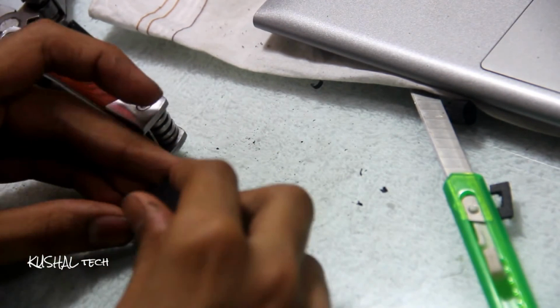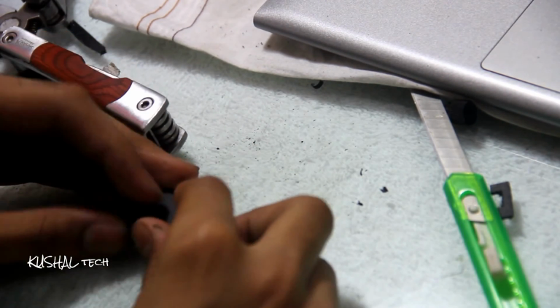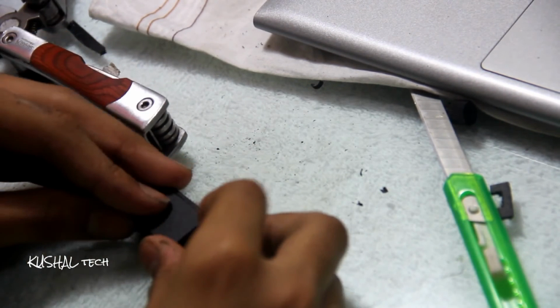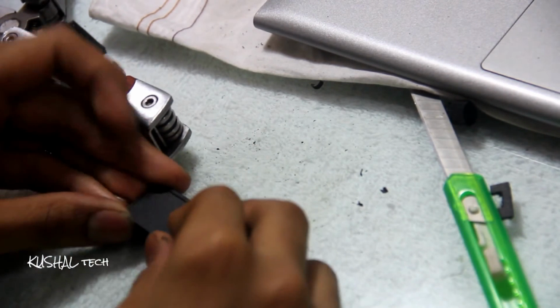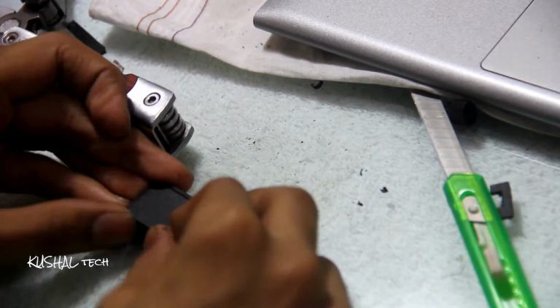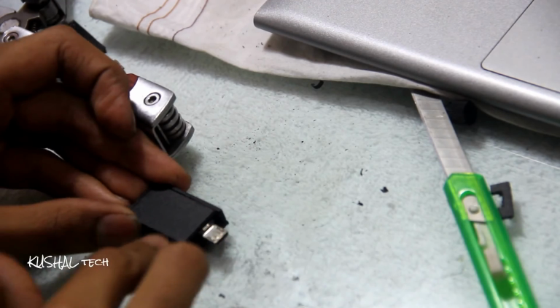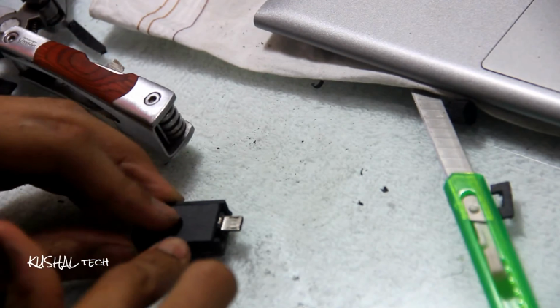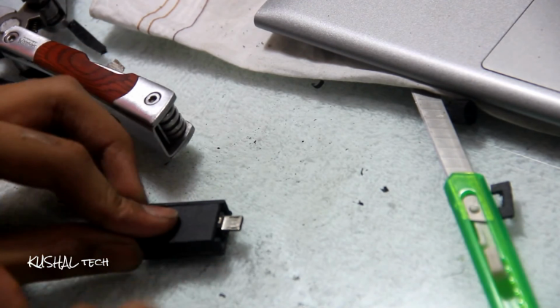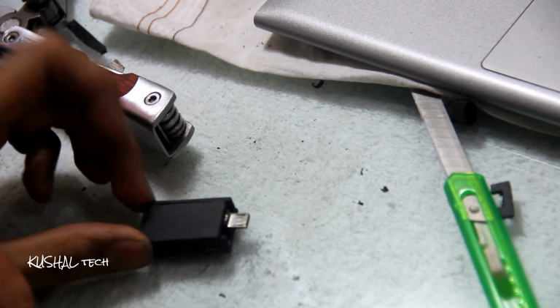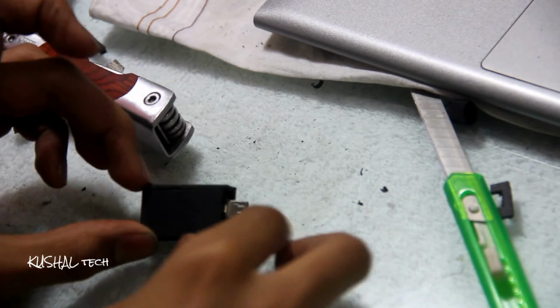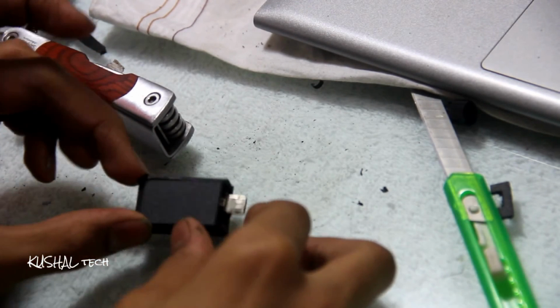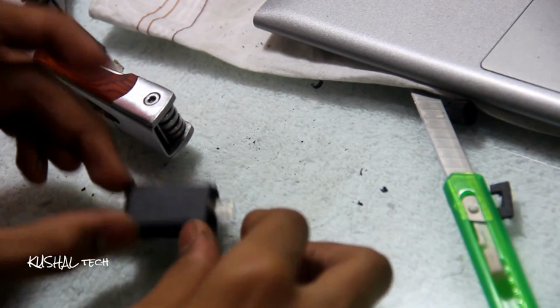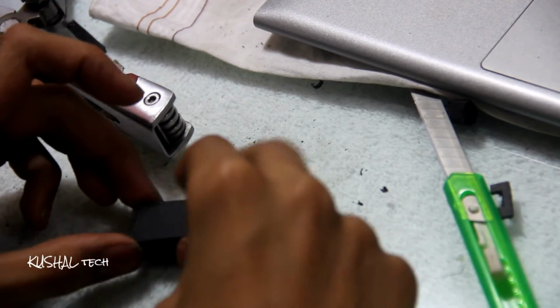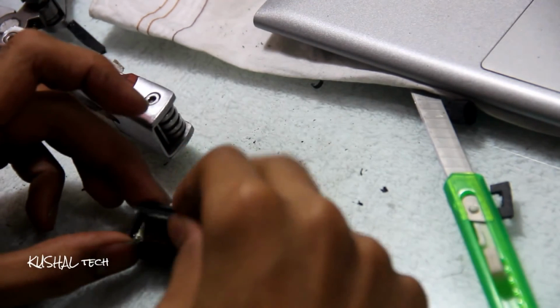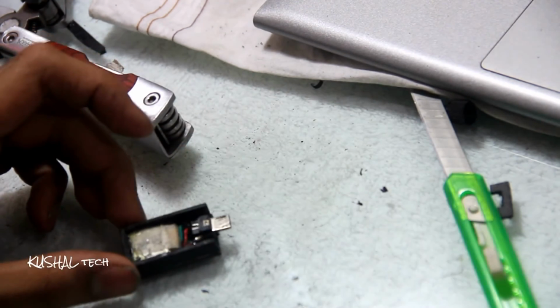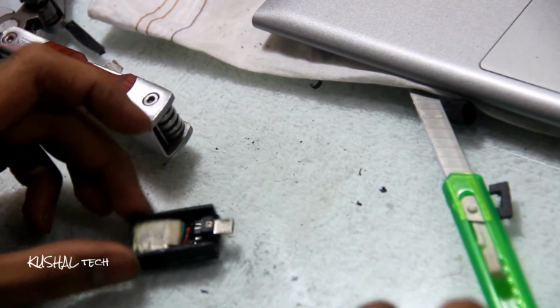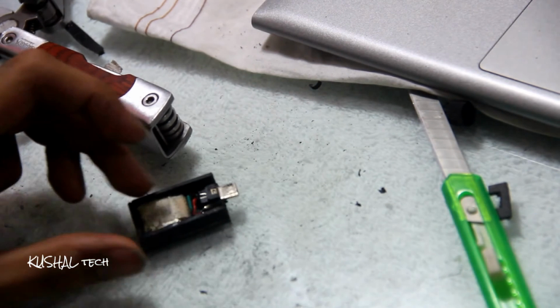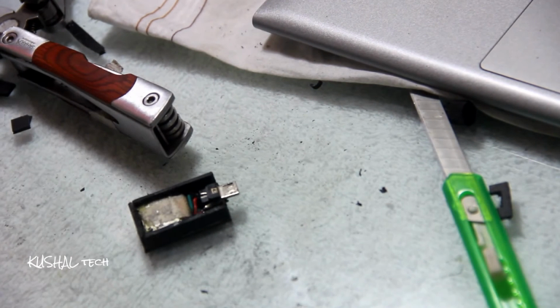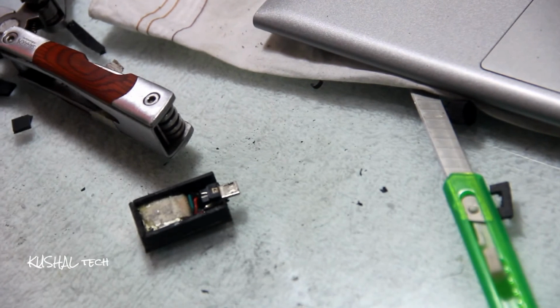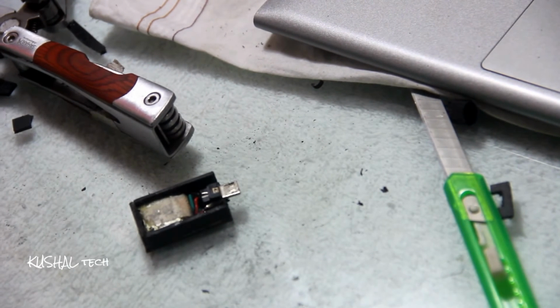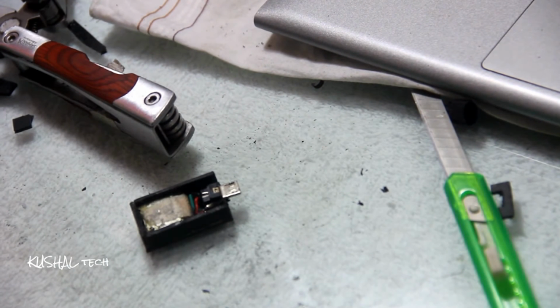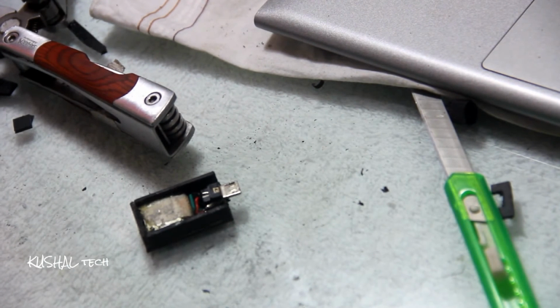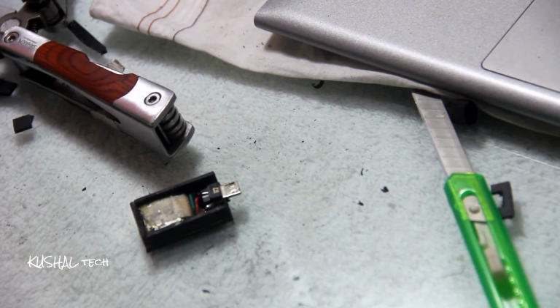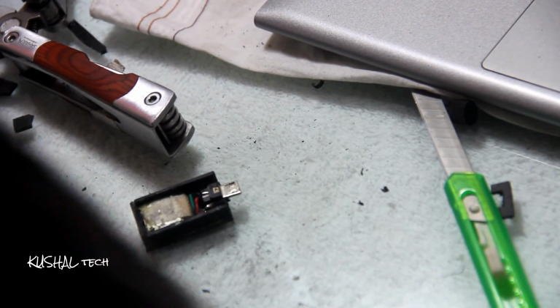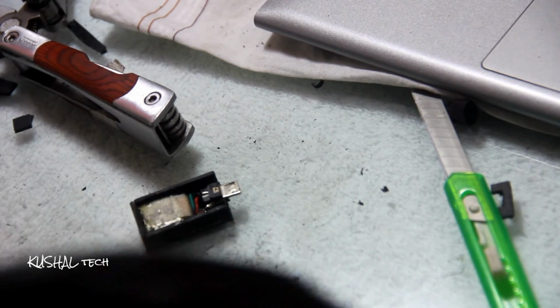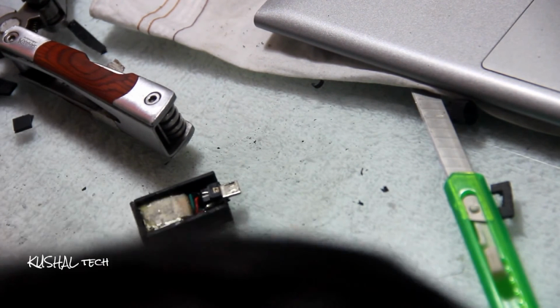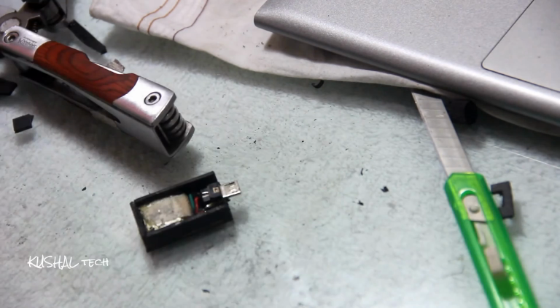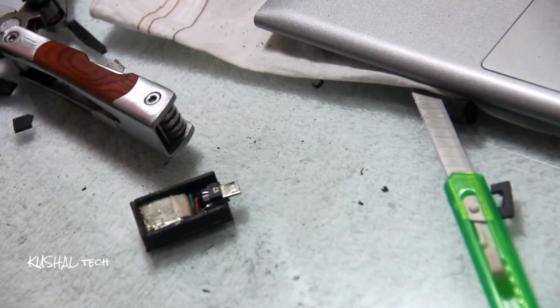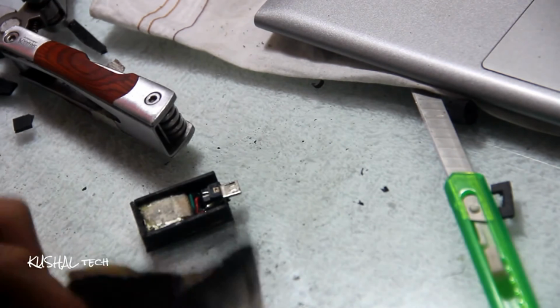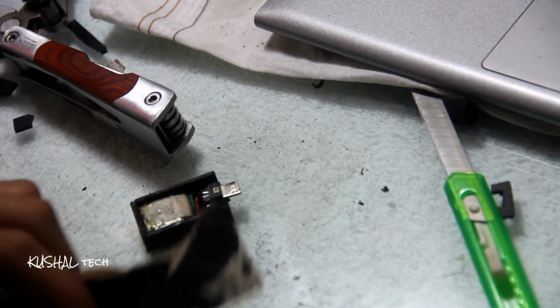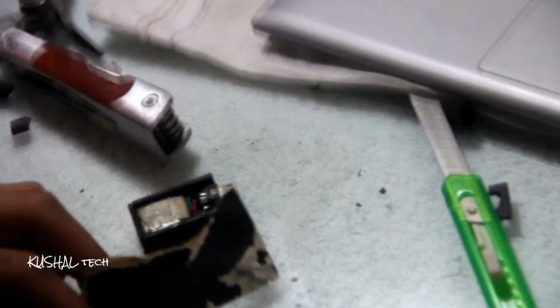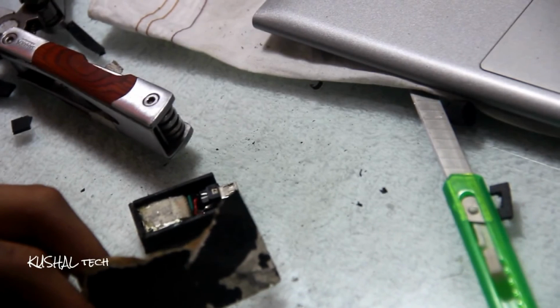I will just take this piece — the cube shape I had made. It's getting ready, and it could be the world's smallest battery.